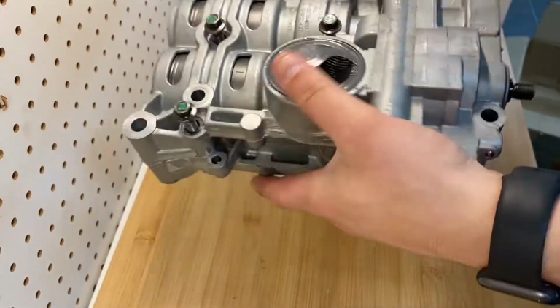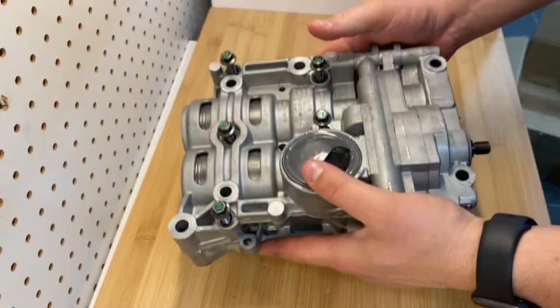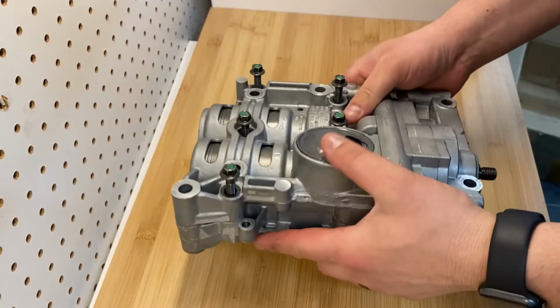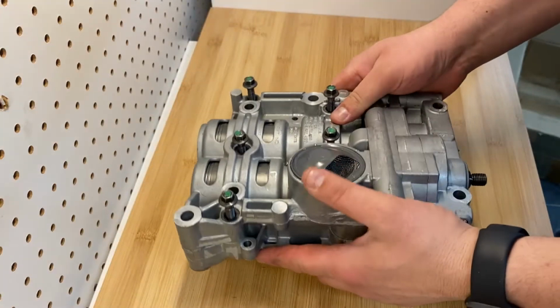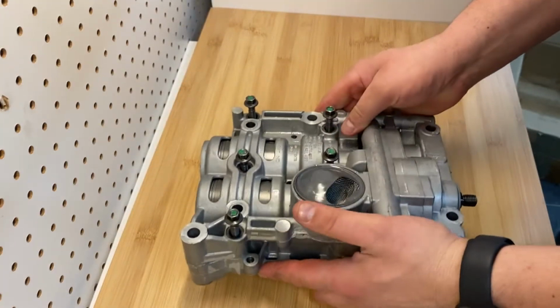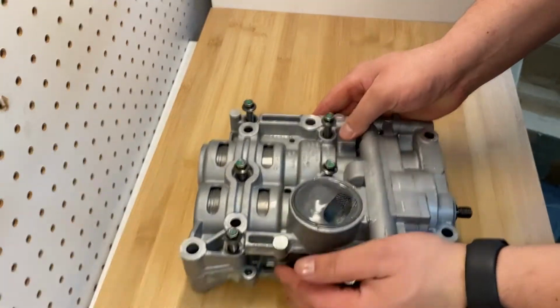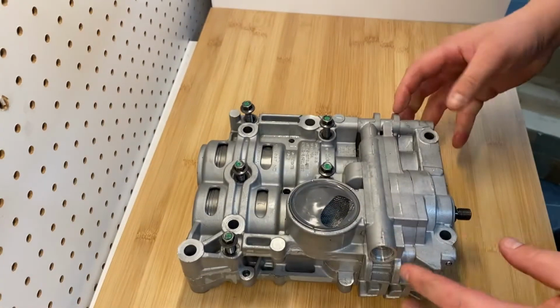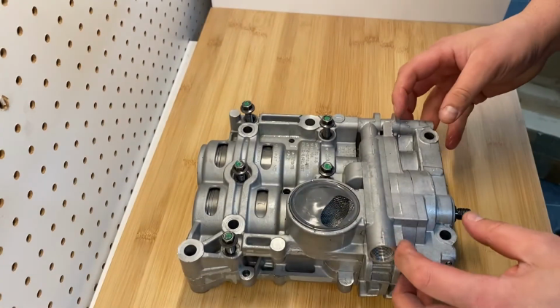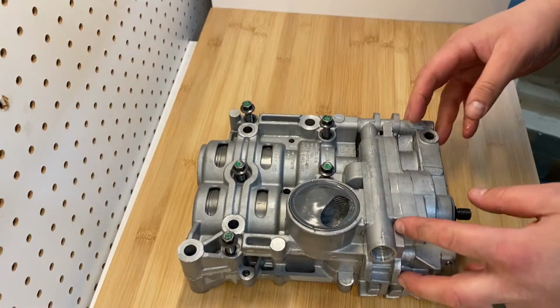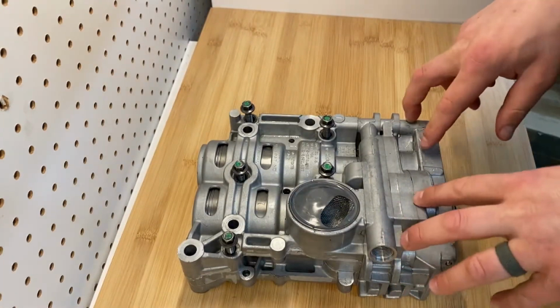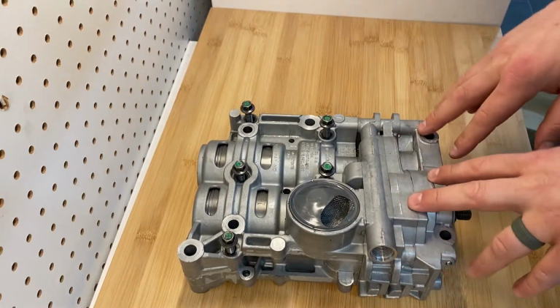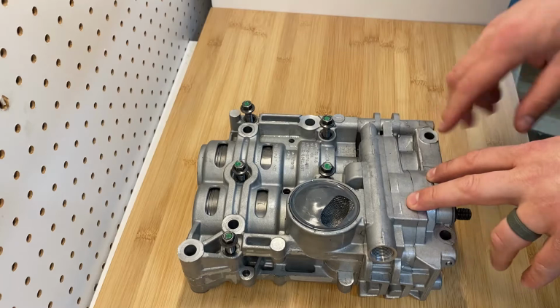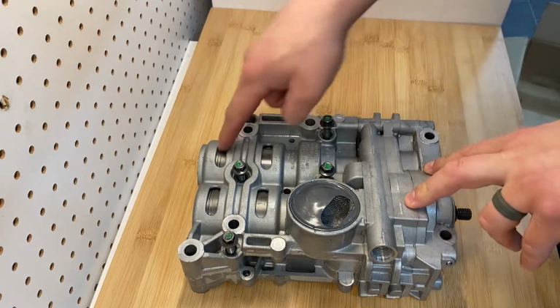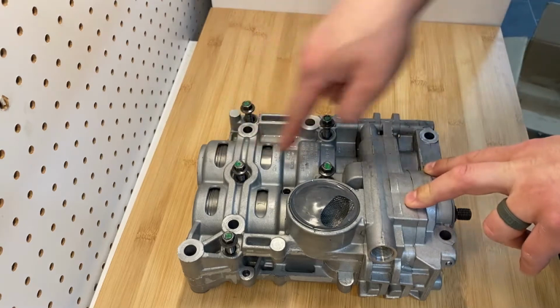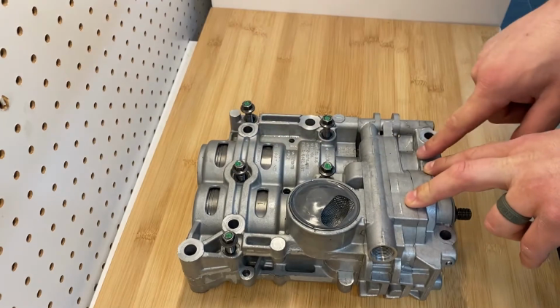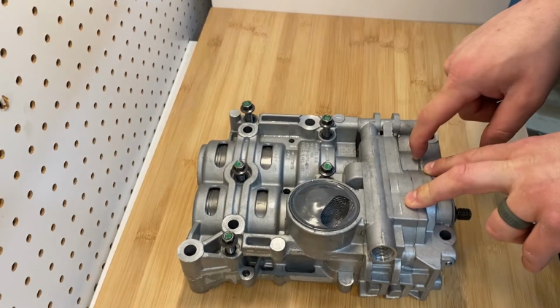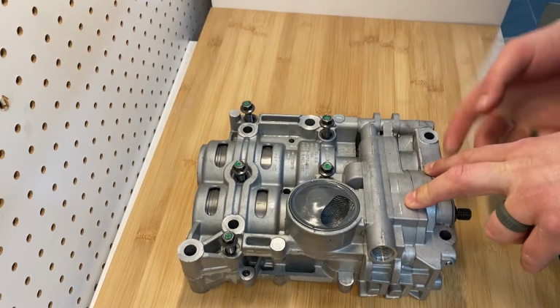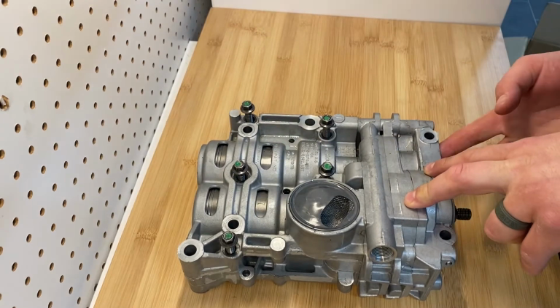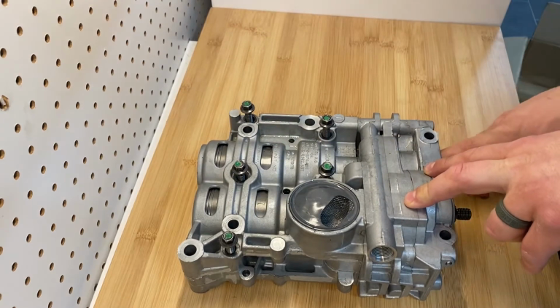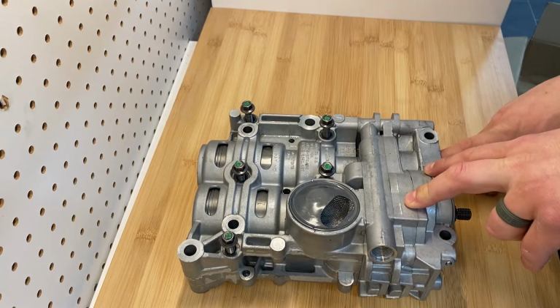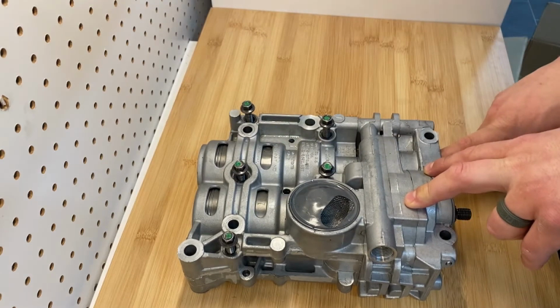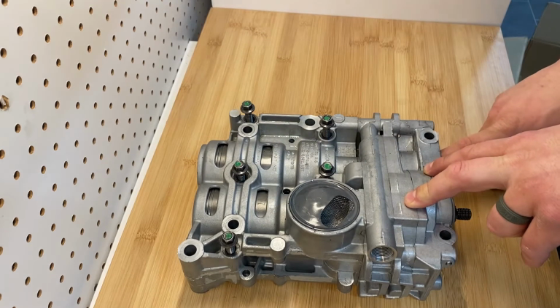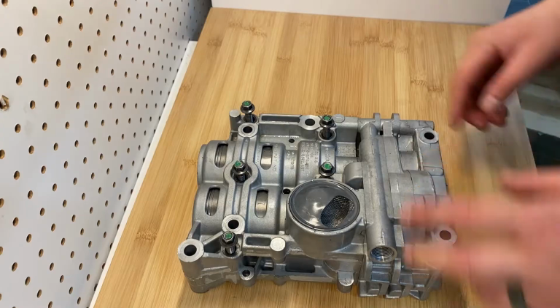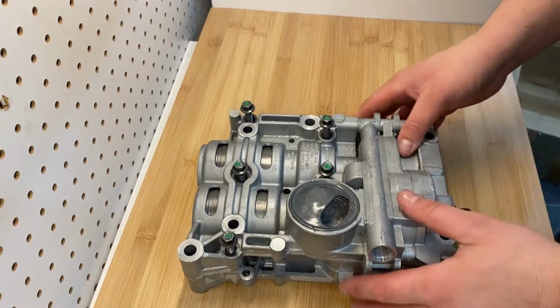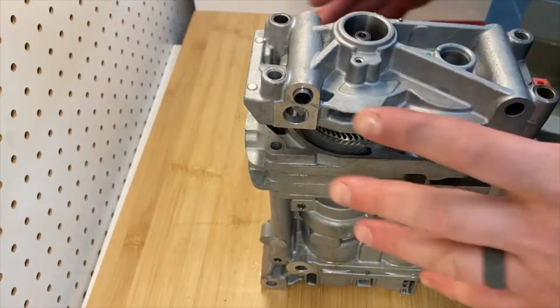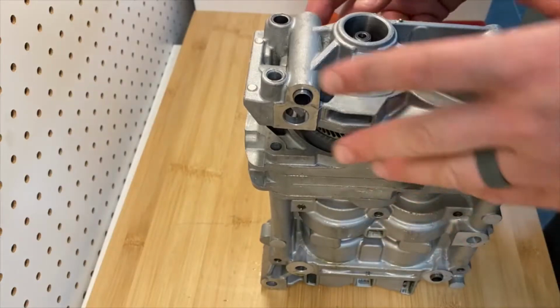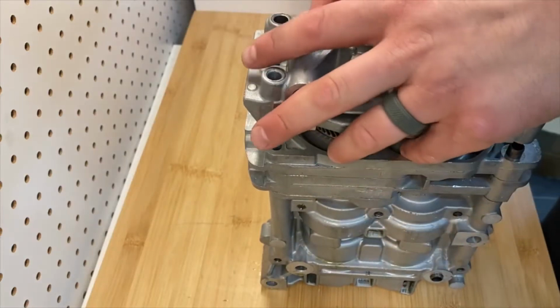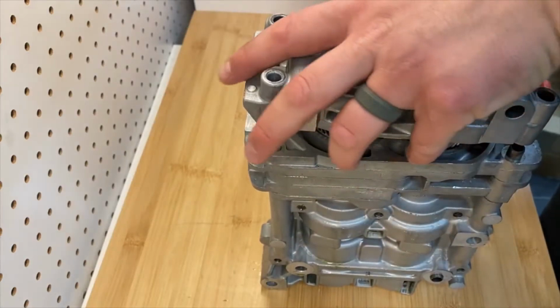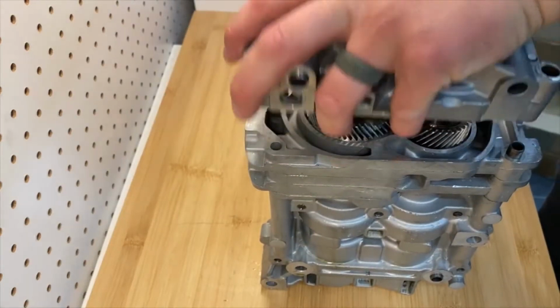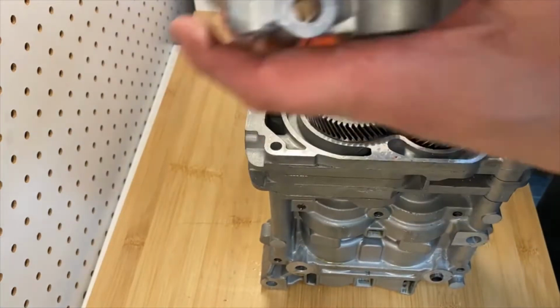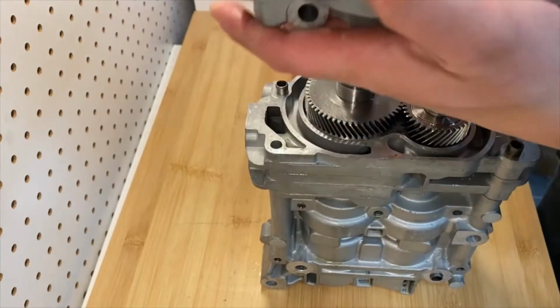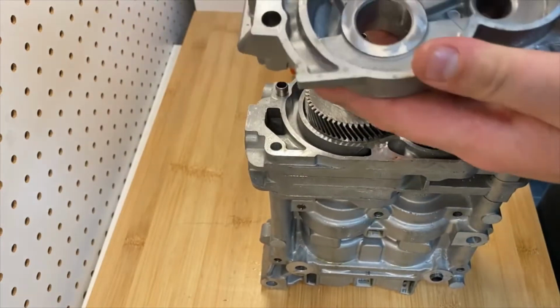Now you're going to have to pry this case off — it splits into two cases. This shaft stays through as it is pressed on the outside with the gear. Now that I've loosened this top piece, you remove it.